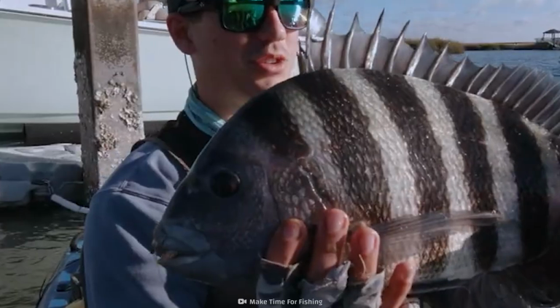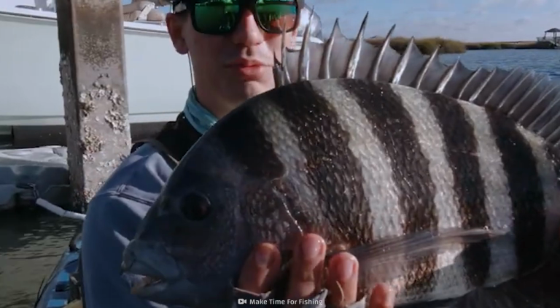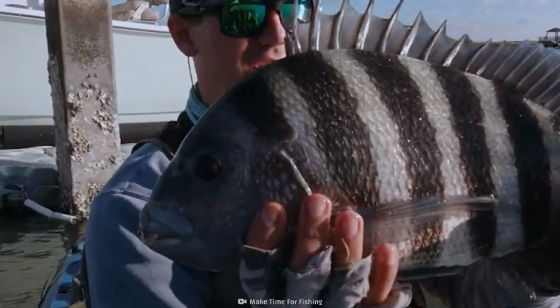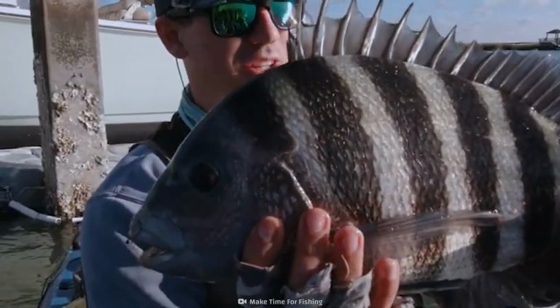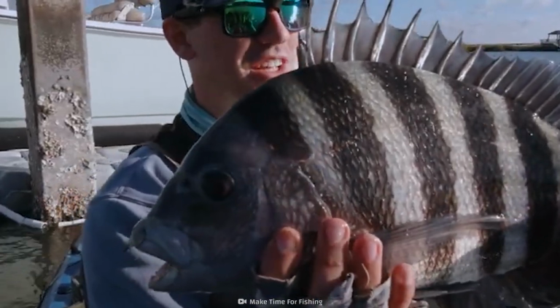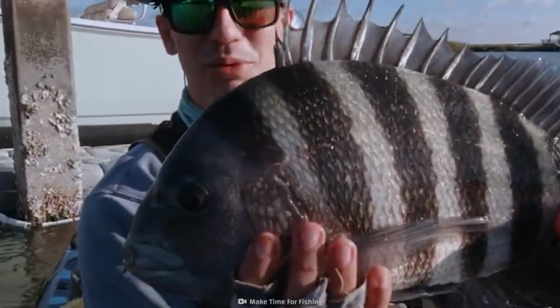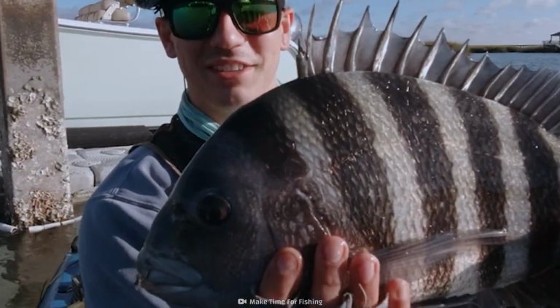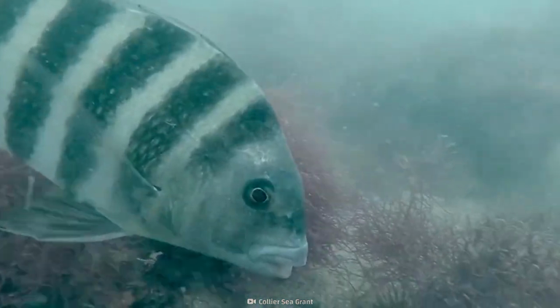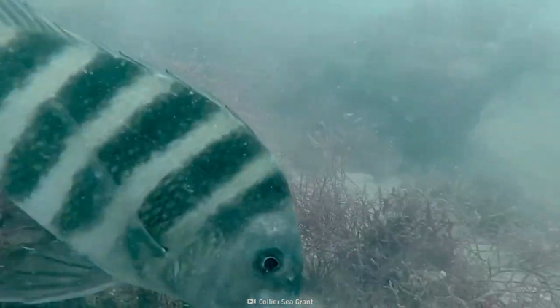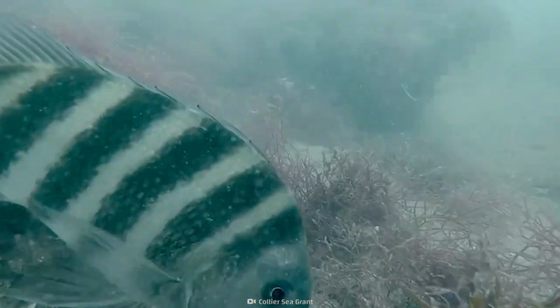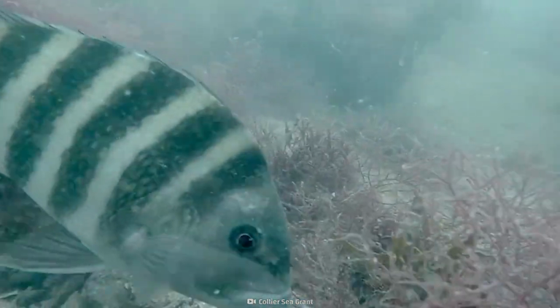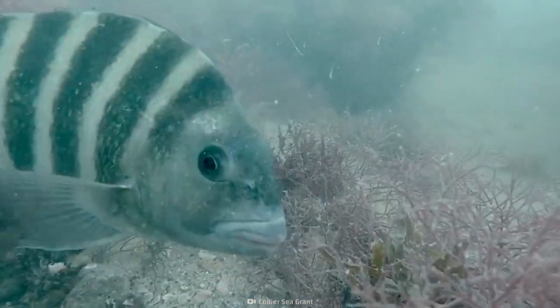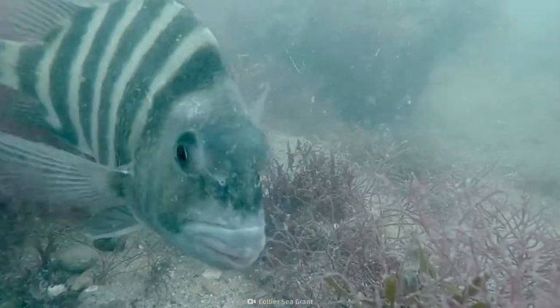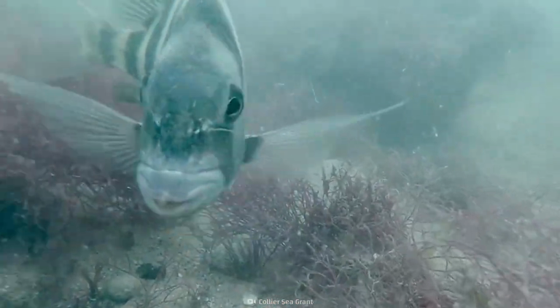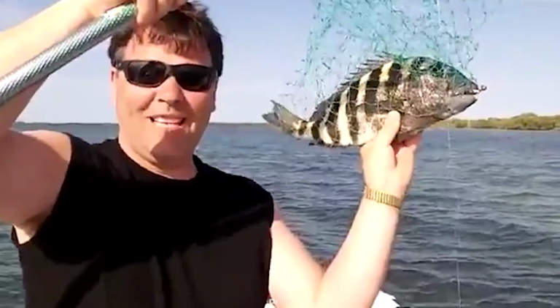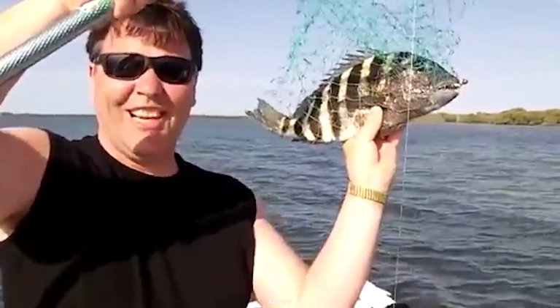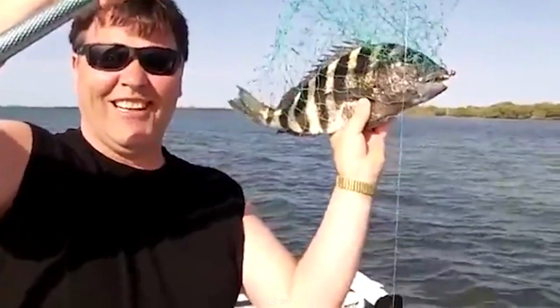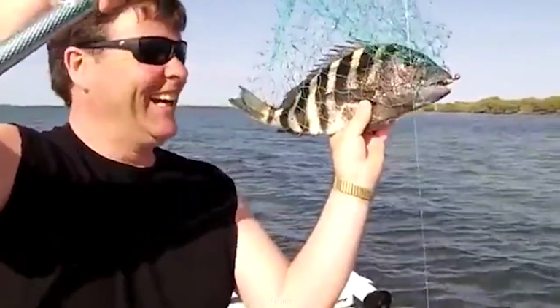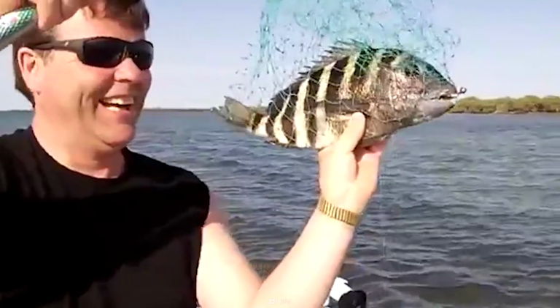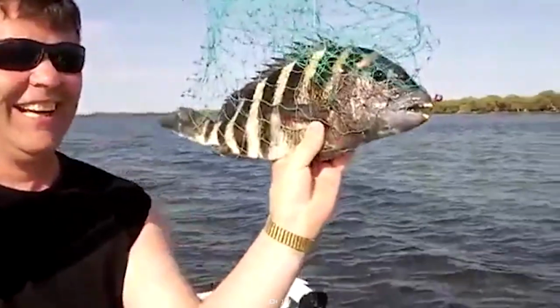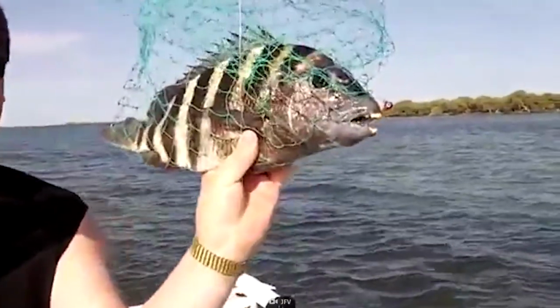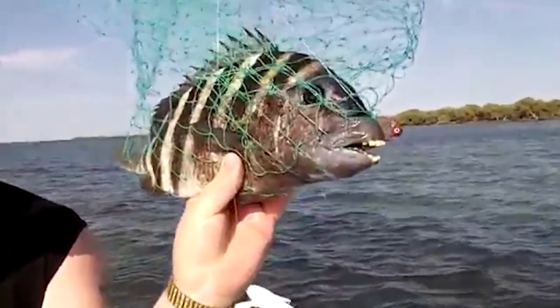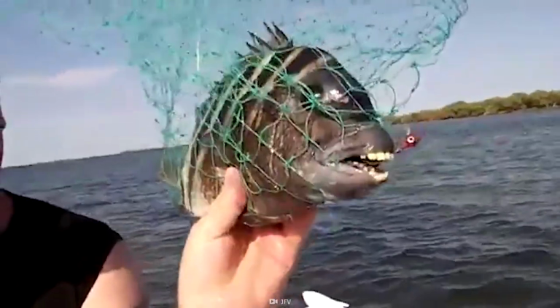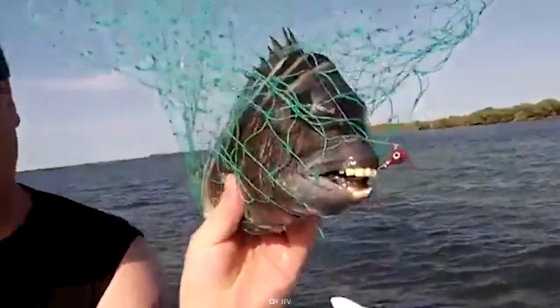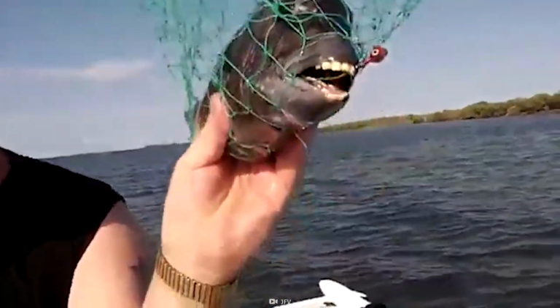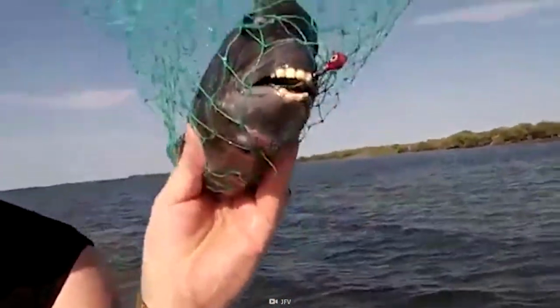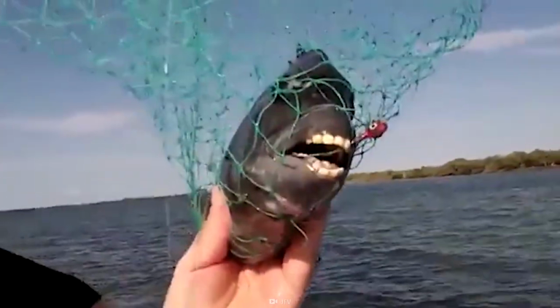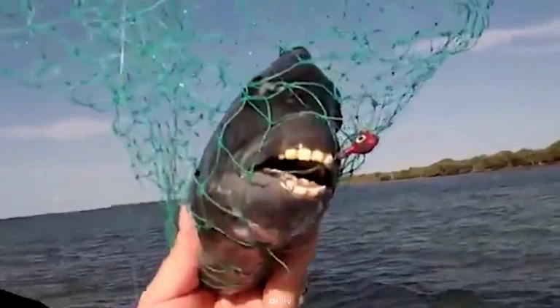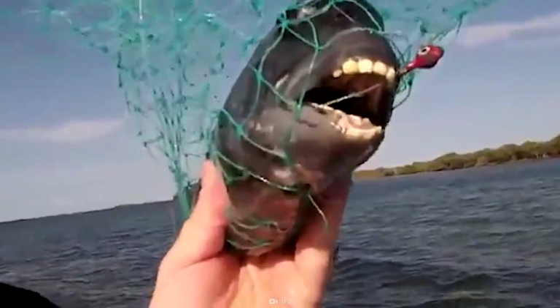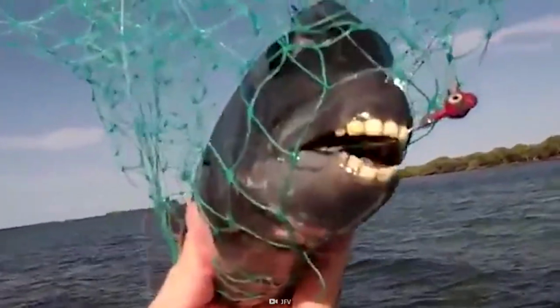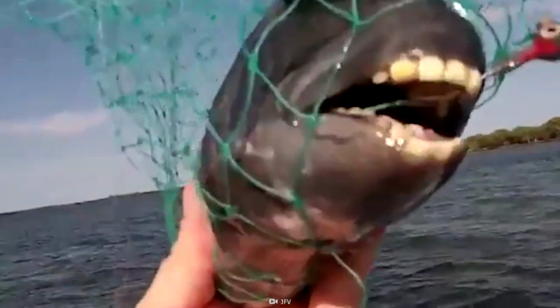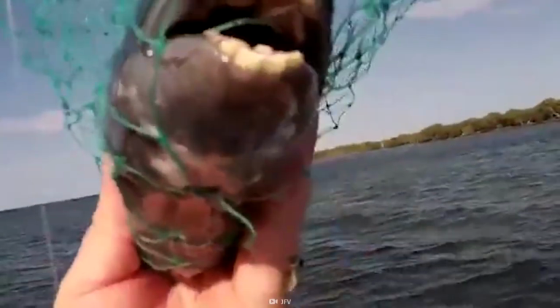Whether they're striped and hanging around marine docks or plain gray and policing lakes for invader species, the sheepshead is one fish you'll never be able to get out of your head. And that's what makes them crazy creatures.